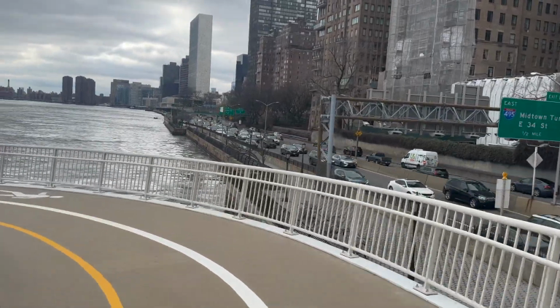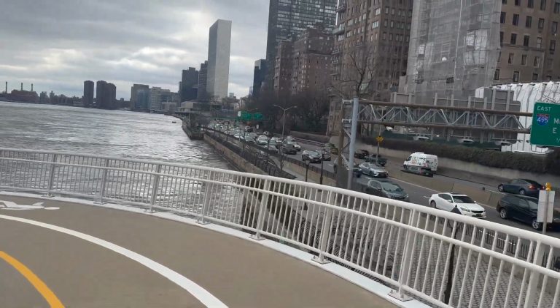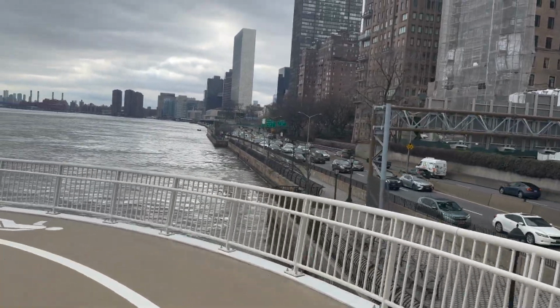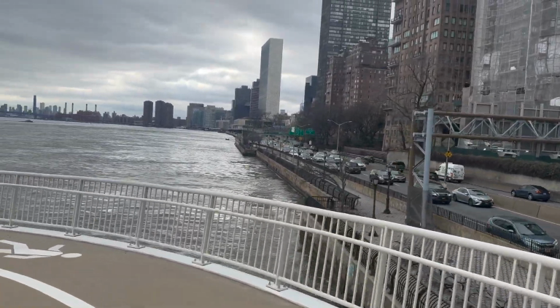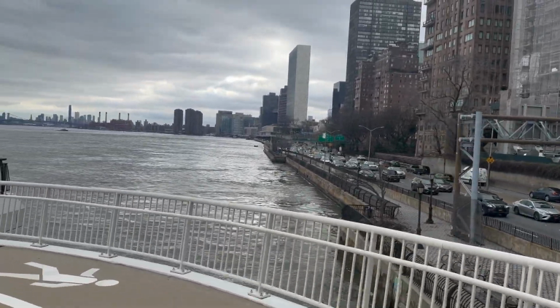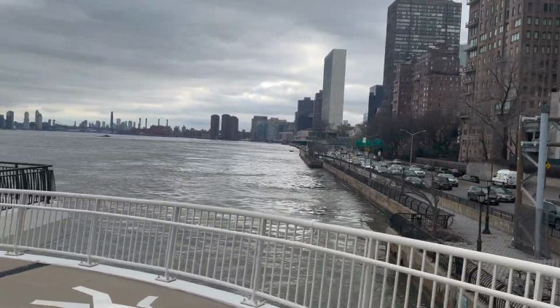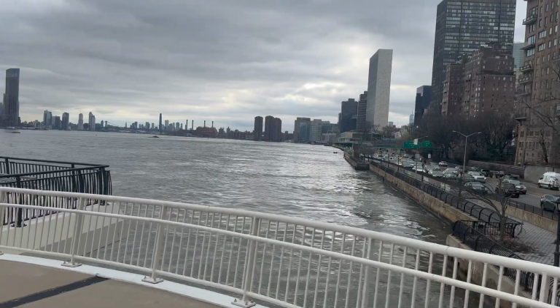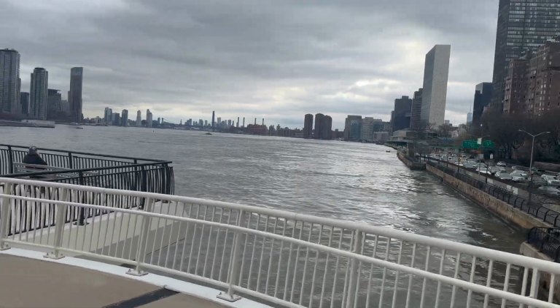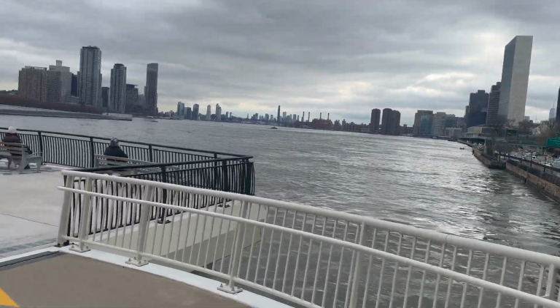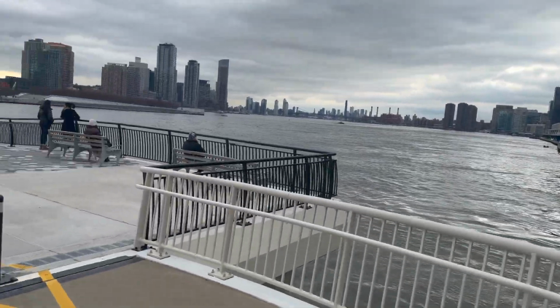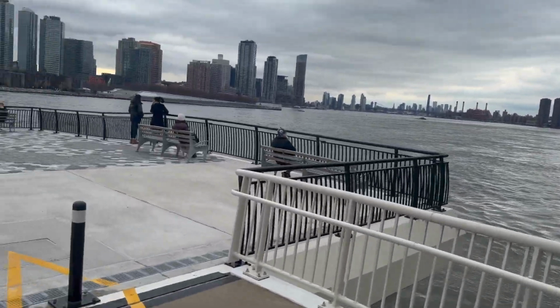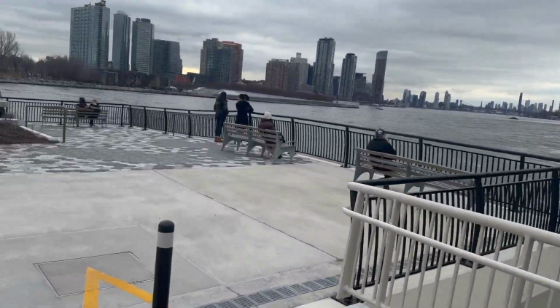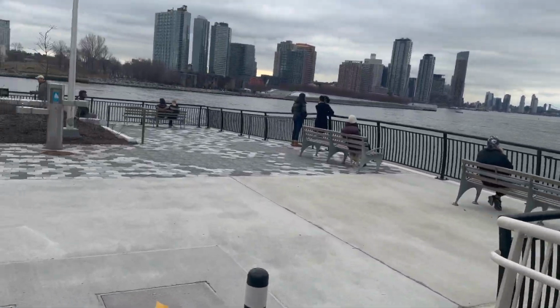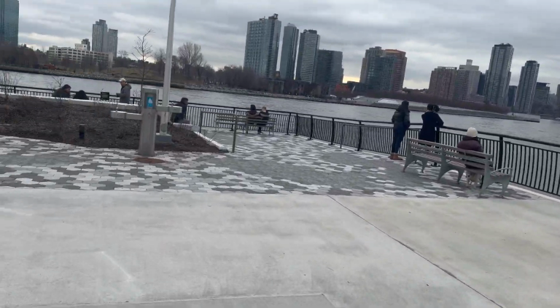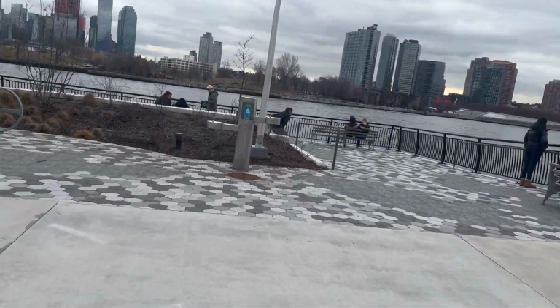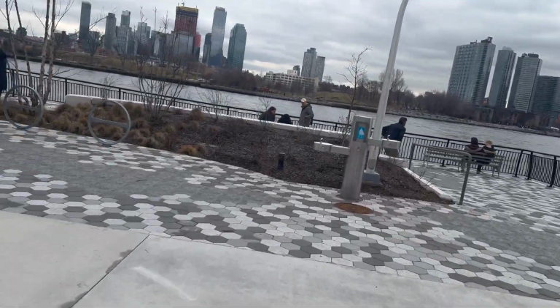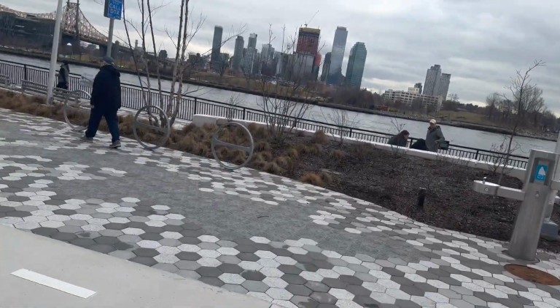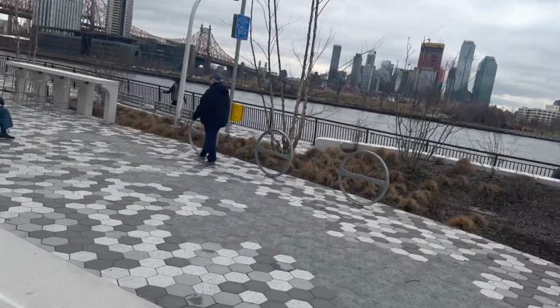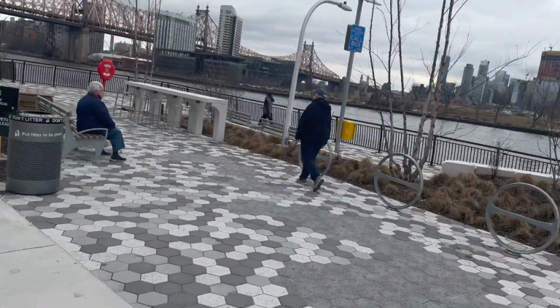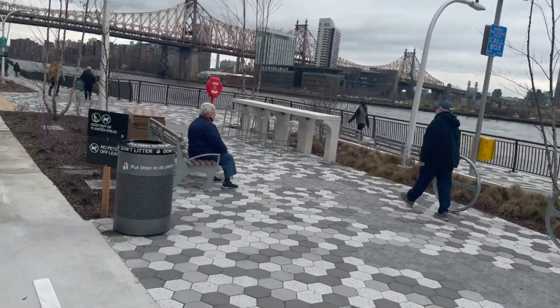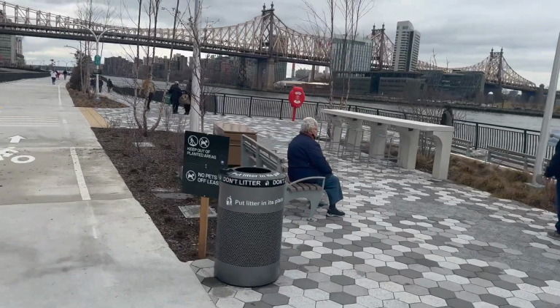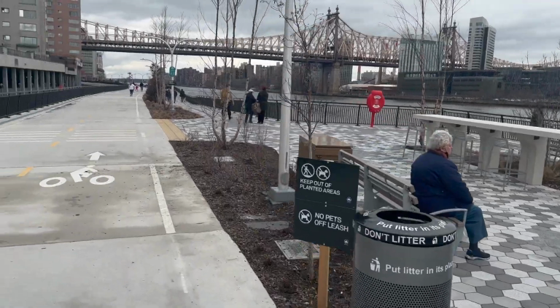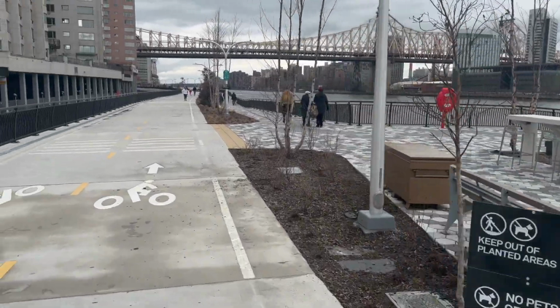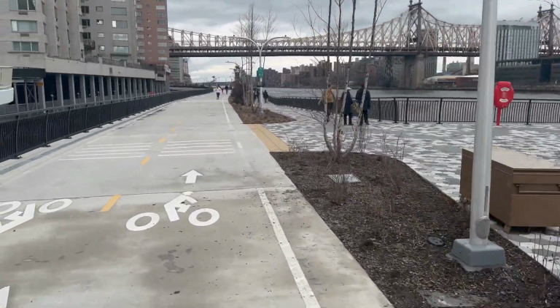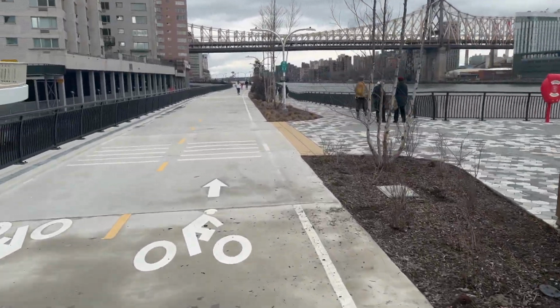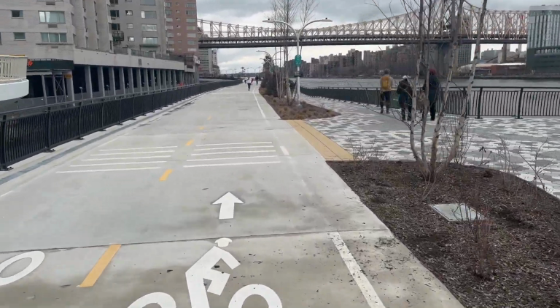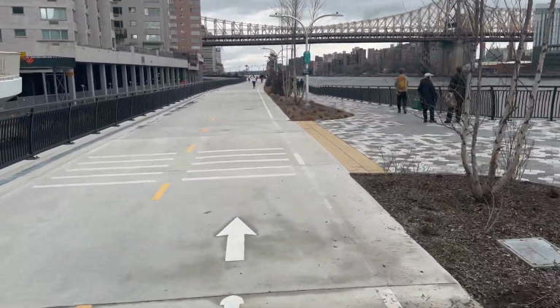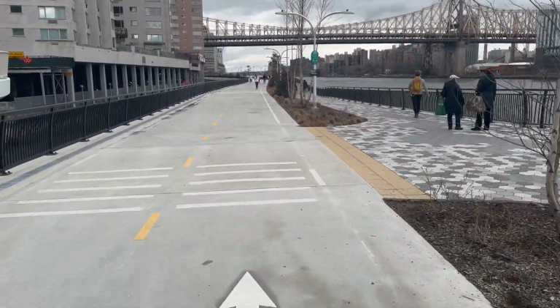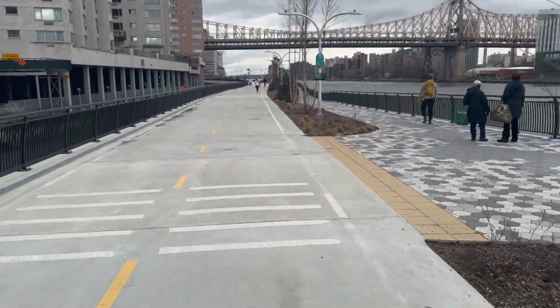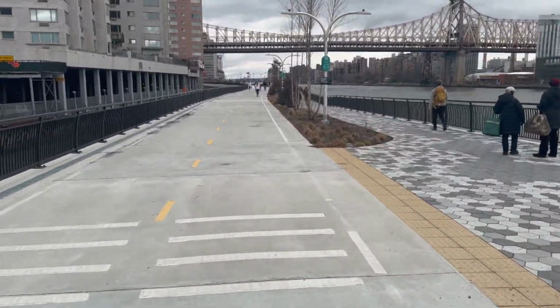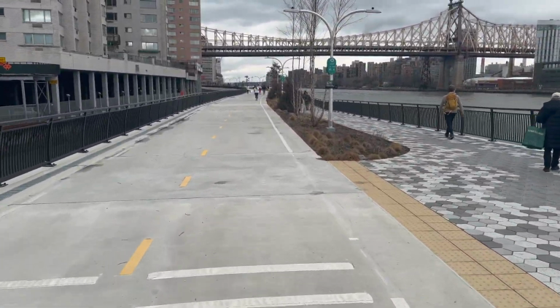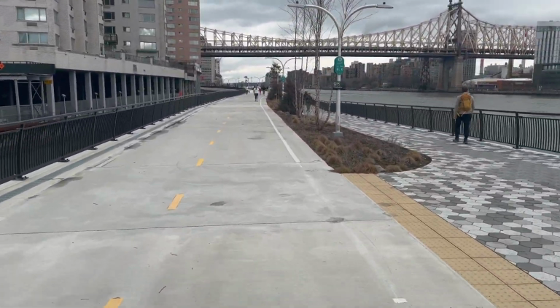This is supposed to connect down there eventually to 37th Street to the rest of the path. And quite a nice treatment here — they've got a big wide bike lane. It looks like at least 20 feet.